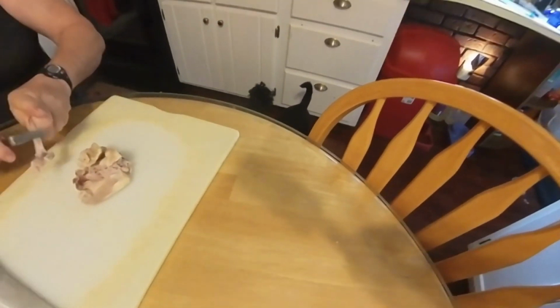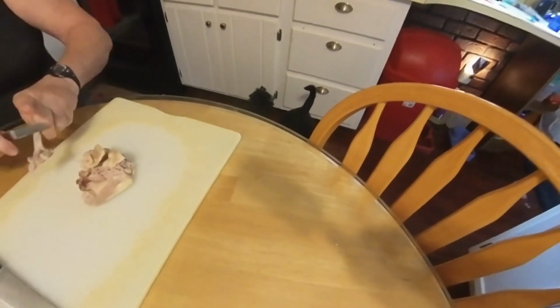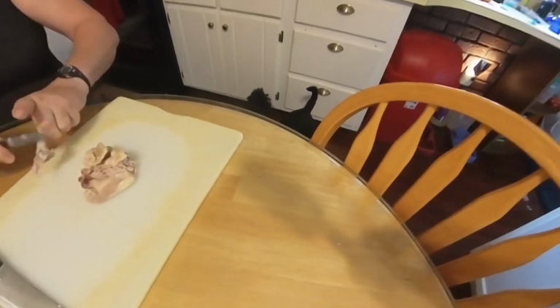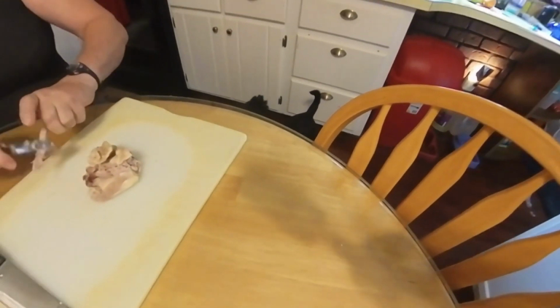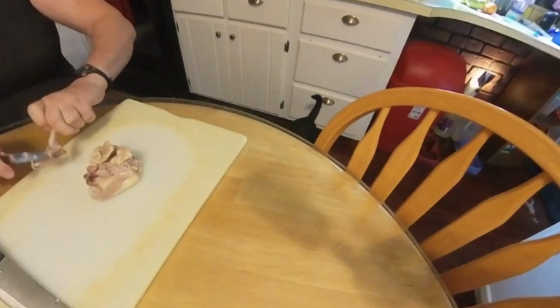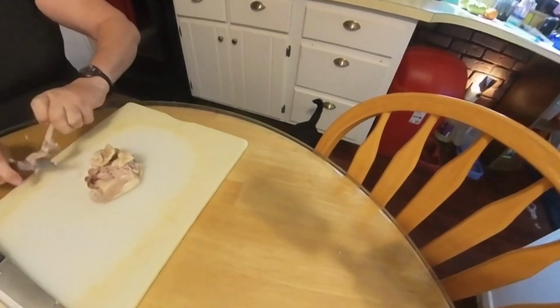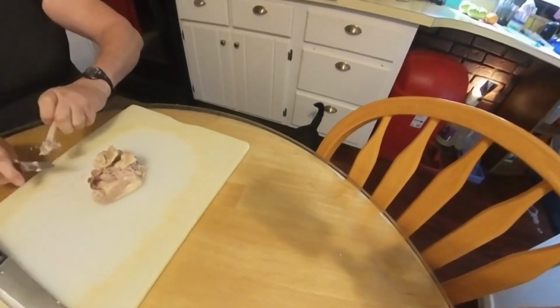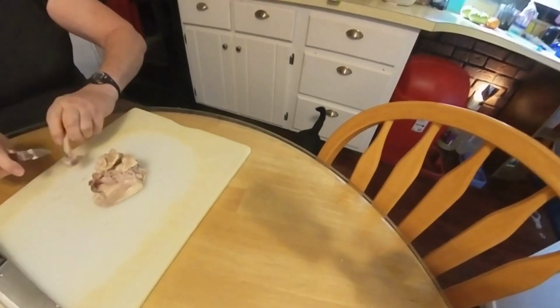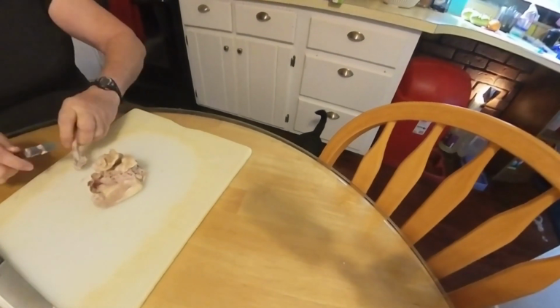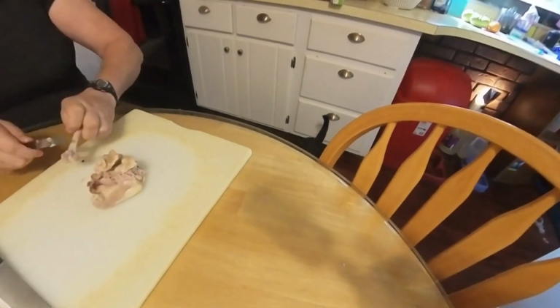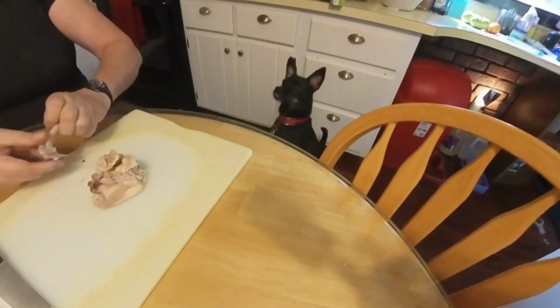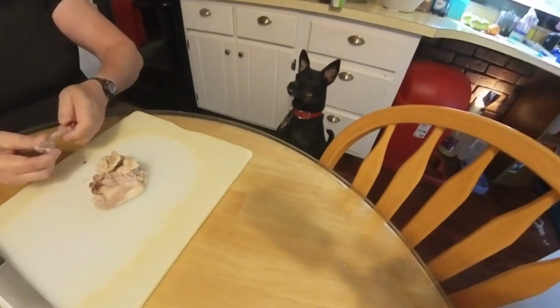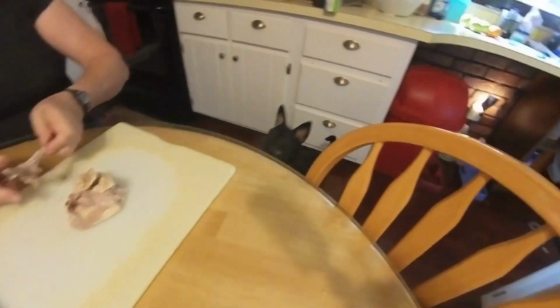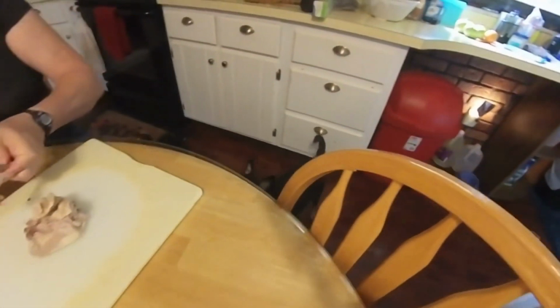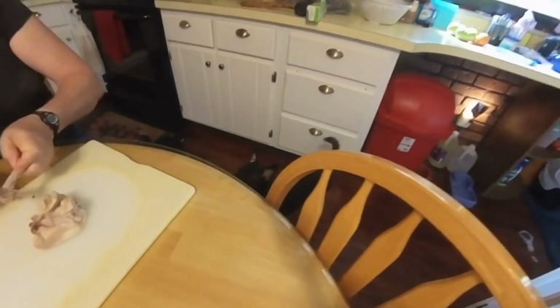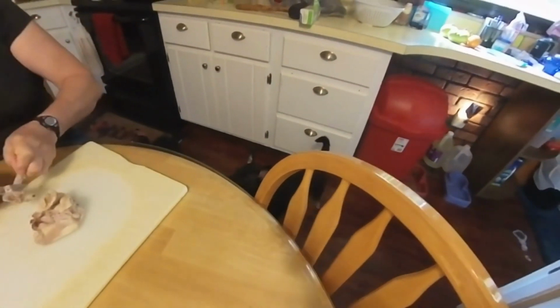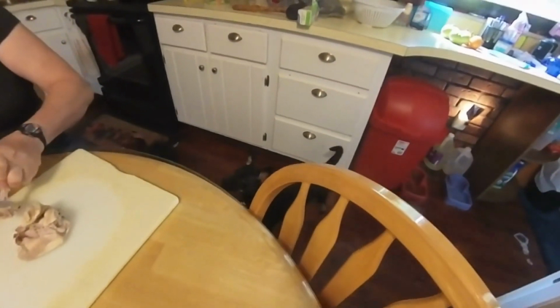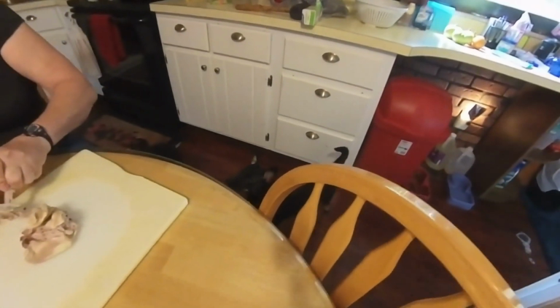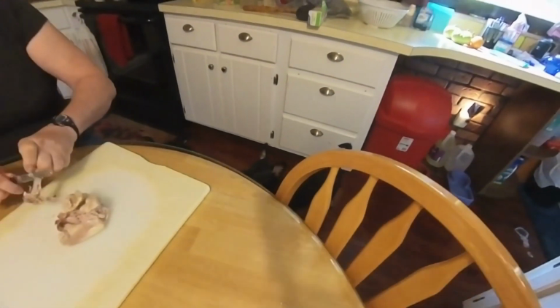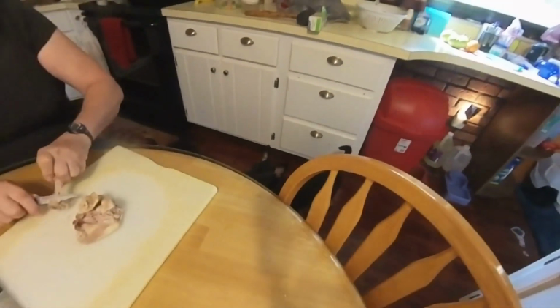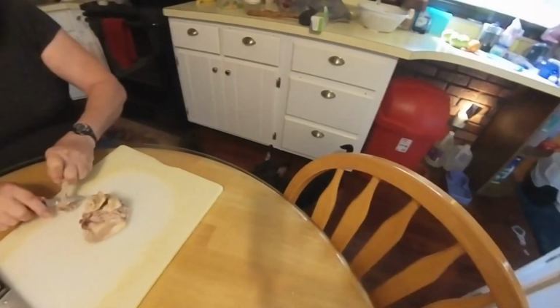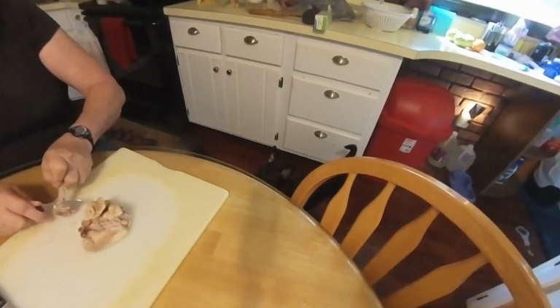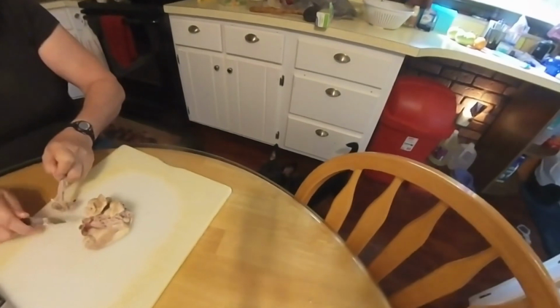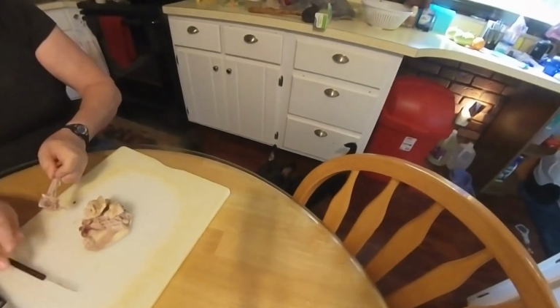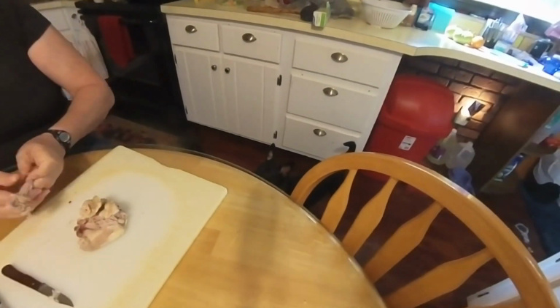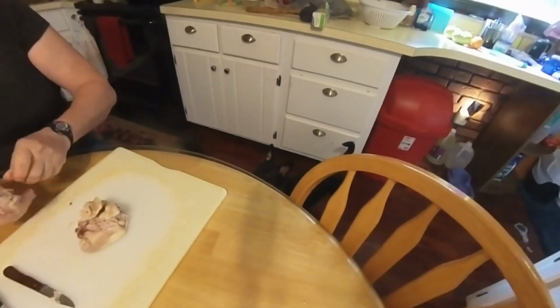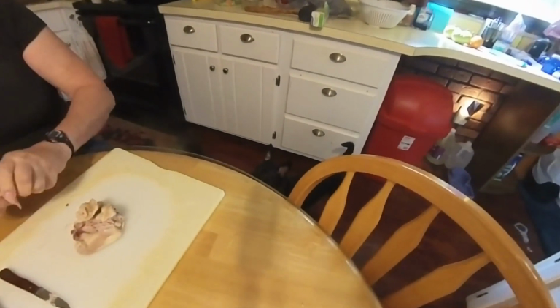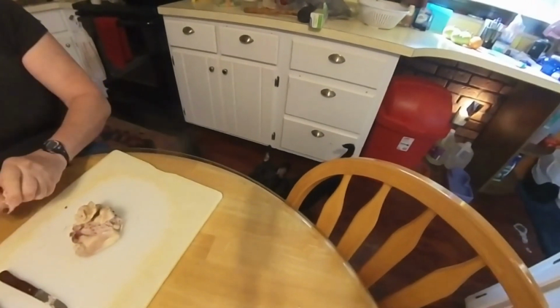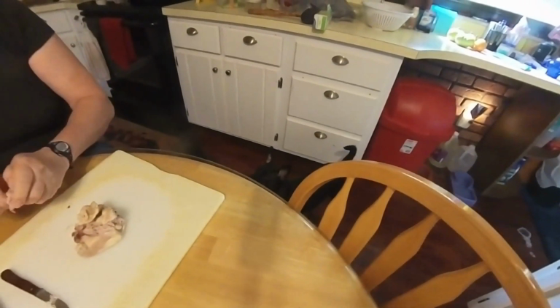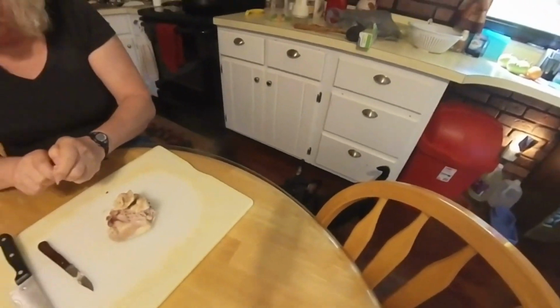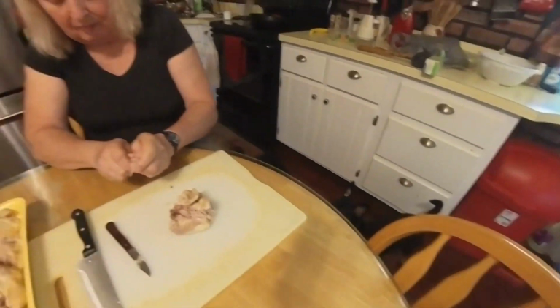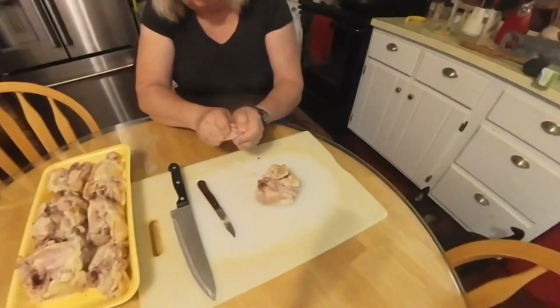The puppy's over here waiting to see if they get any scraps. They have a miniature pinscher trying to look over the table.